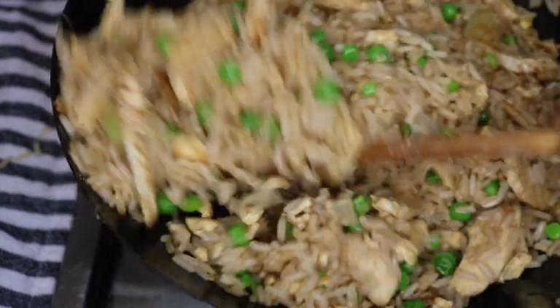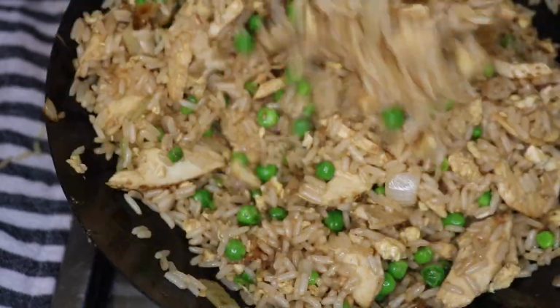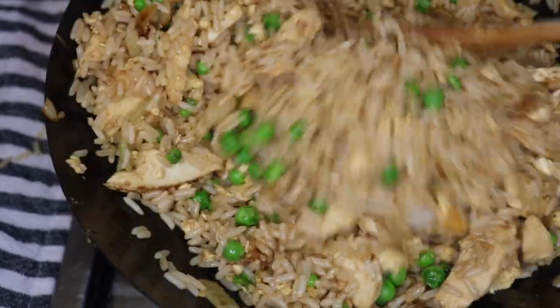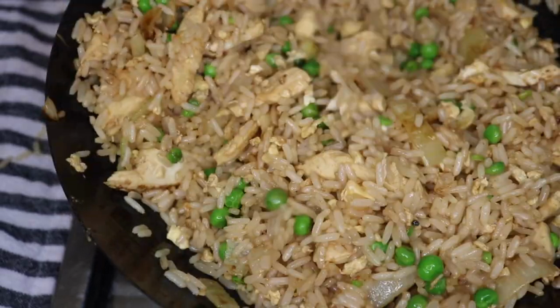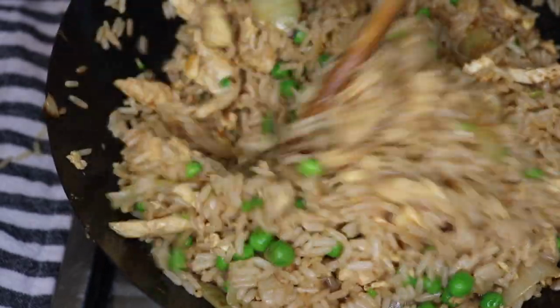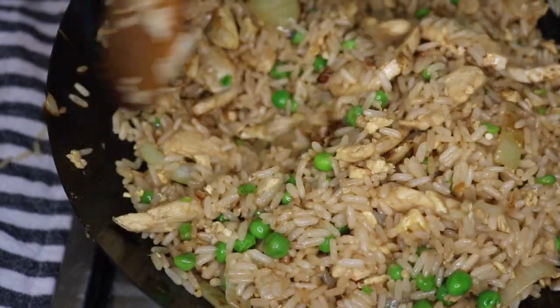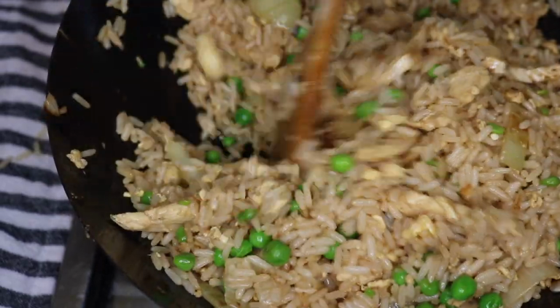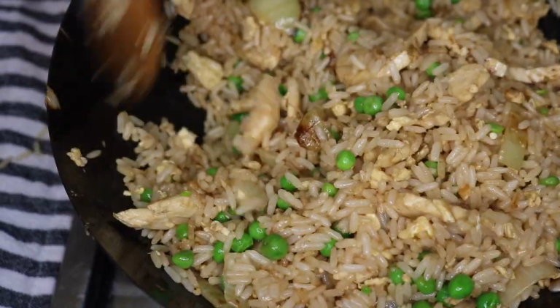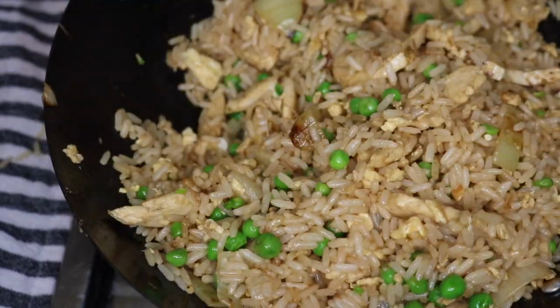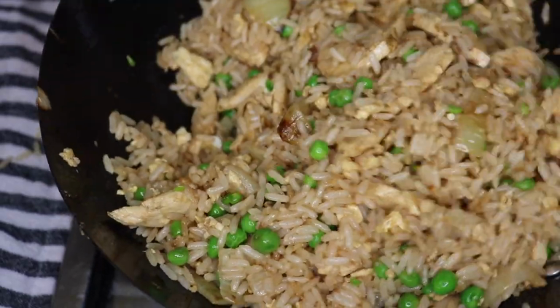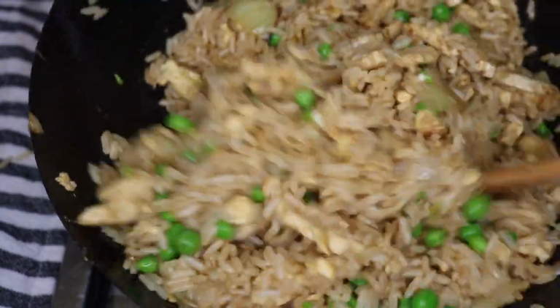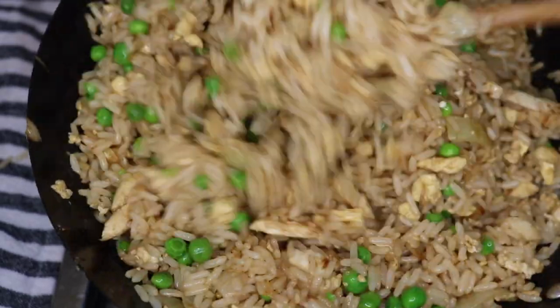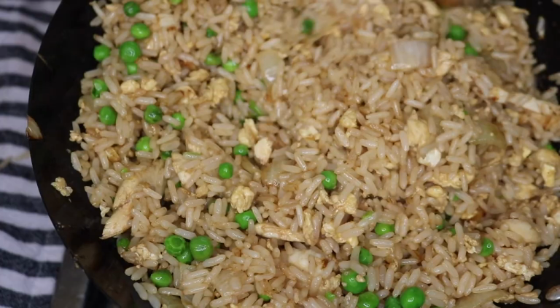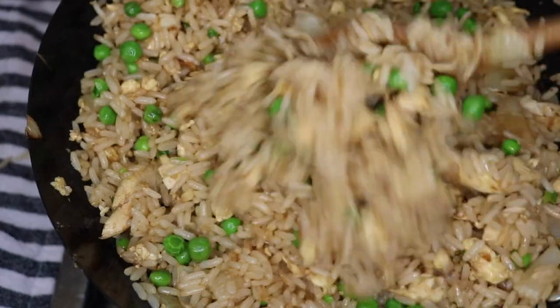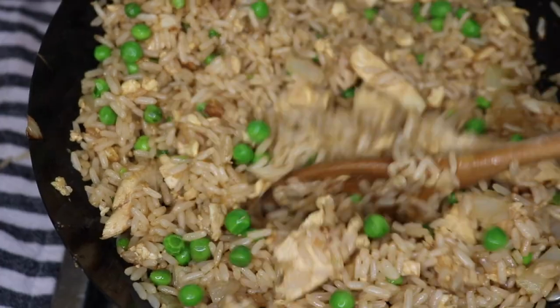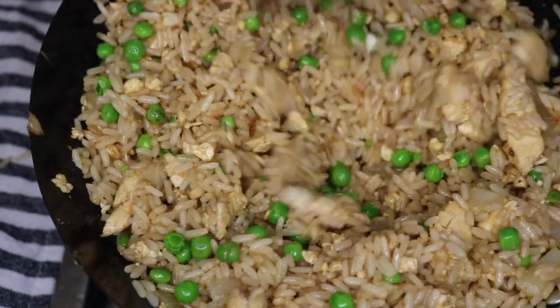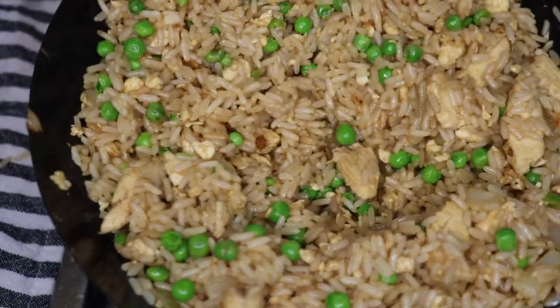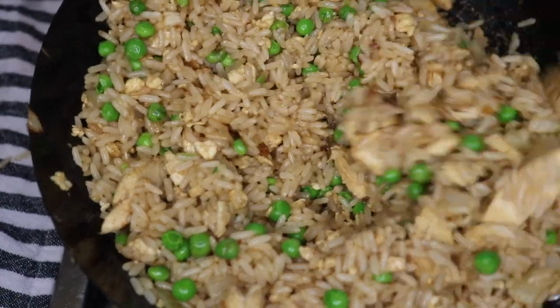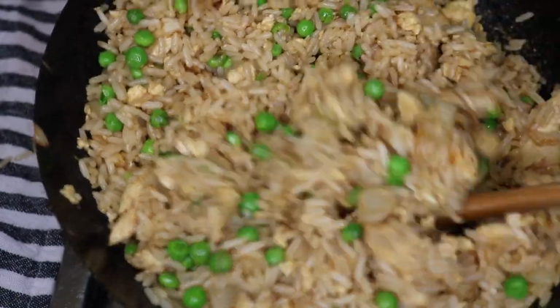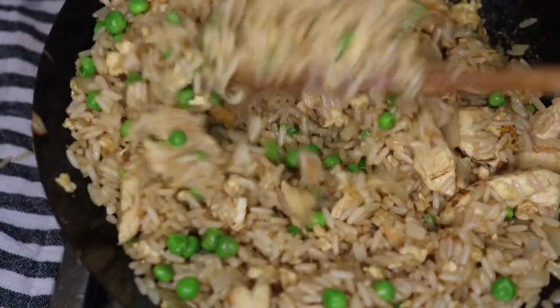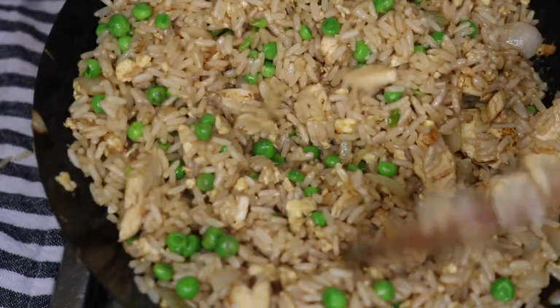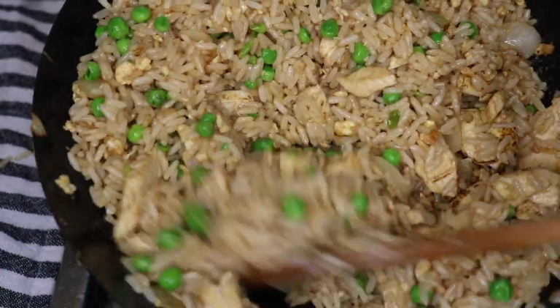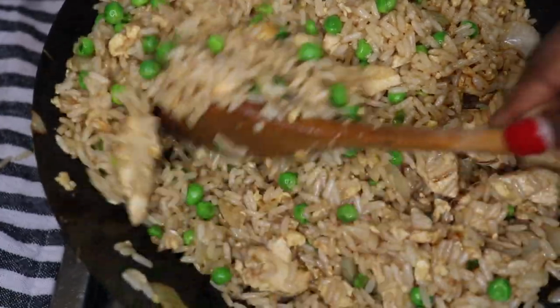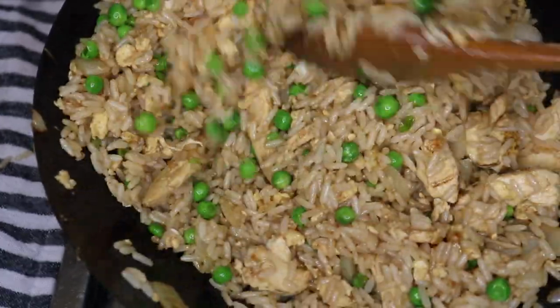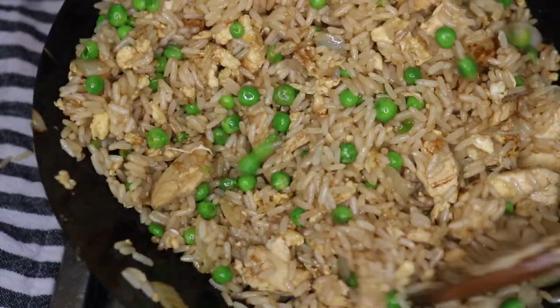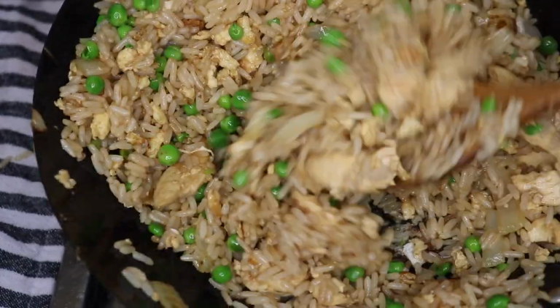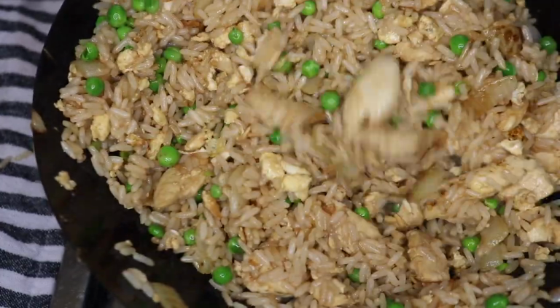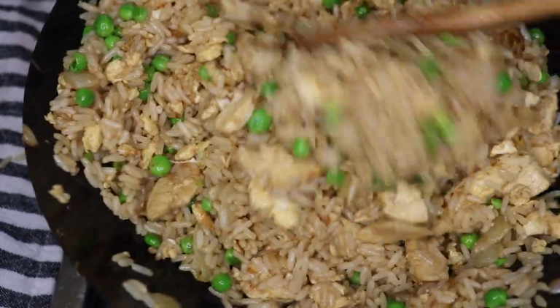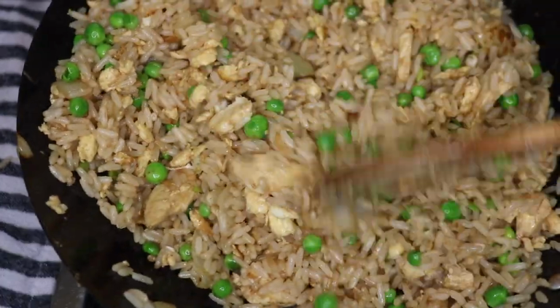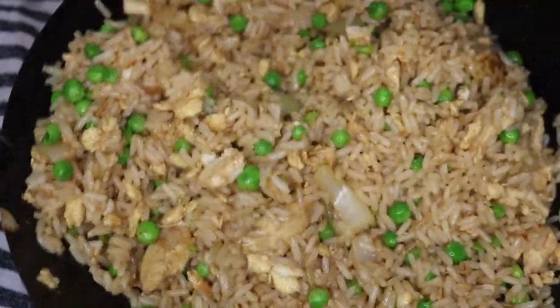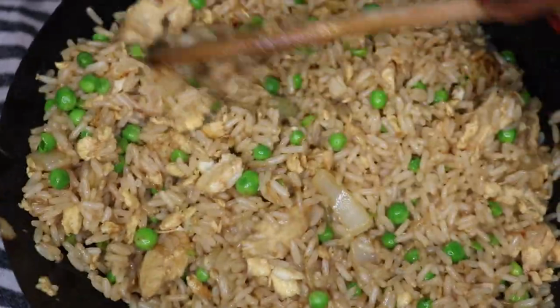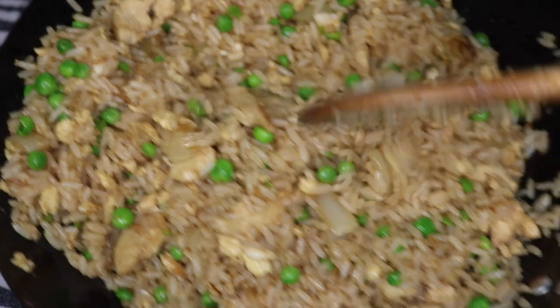Hello everybody, welcome back to my channel. Today I'm going to be showing you how I make my chicken fried rice — super easy — so we're going to go straight into it.